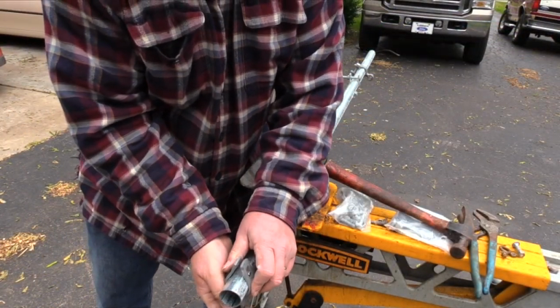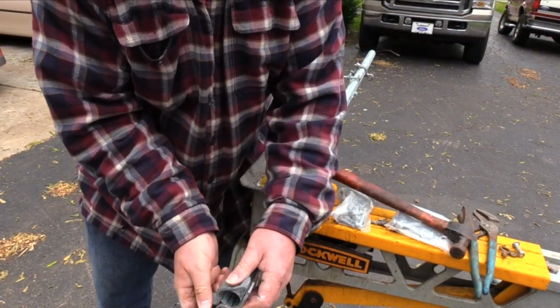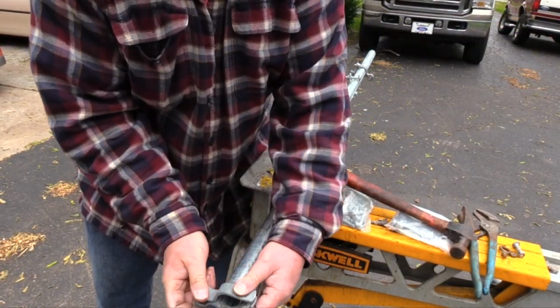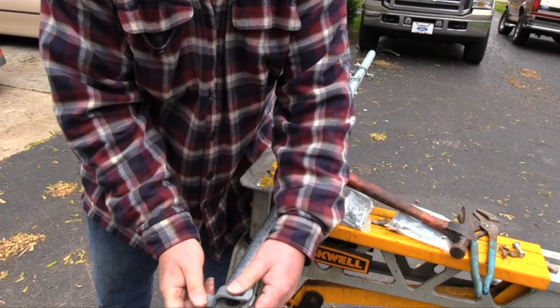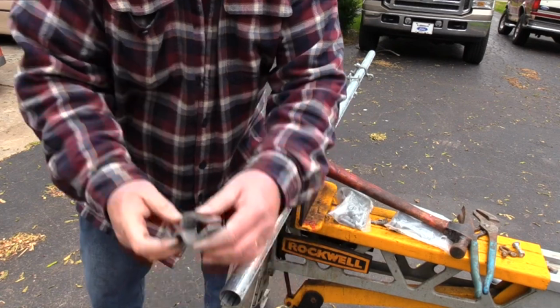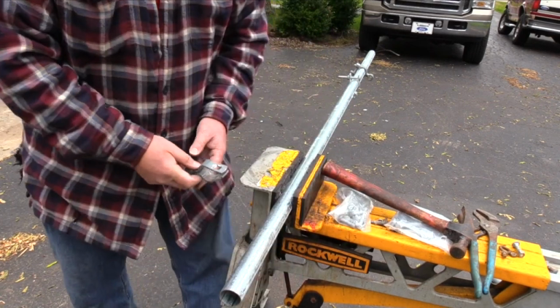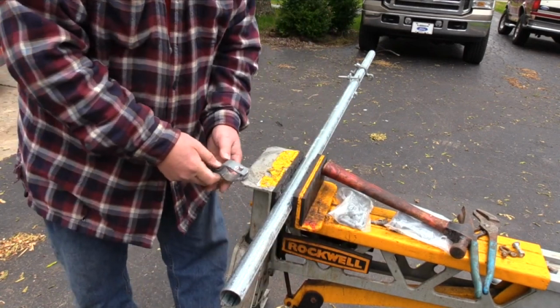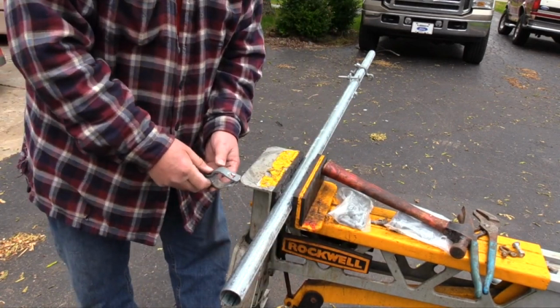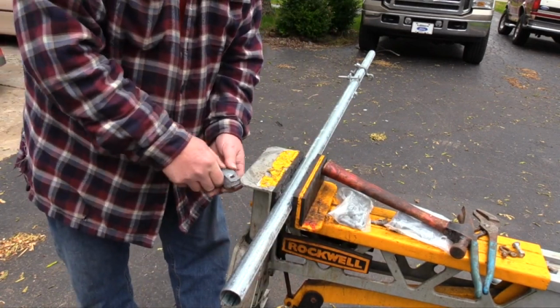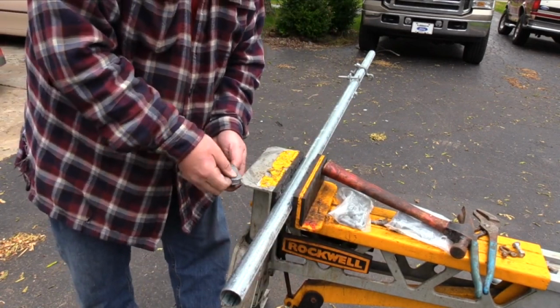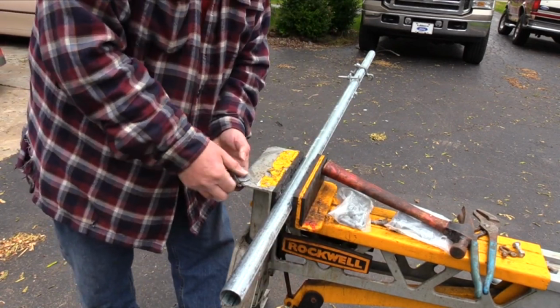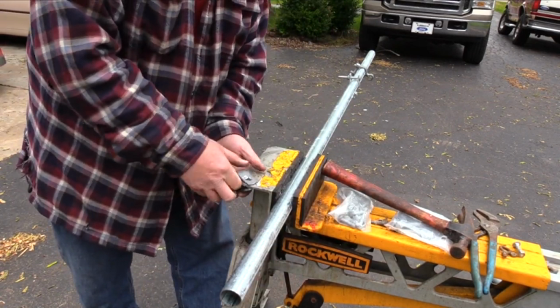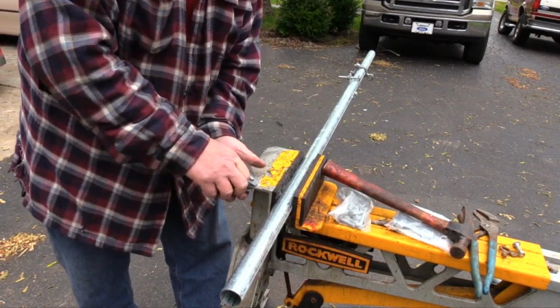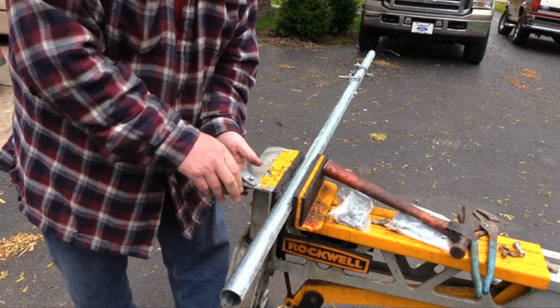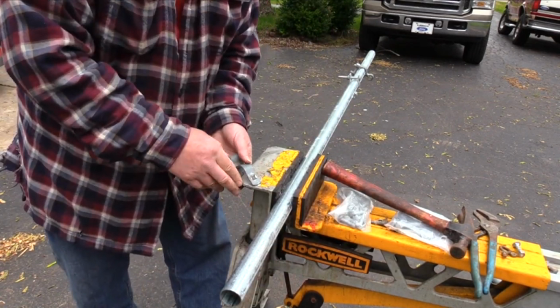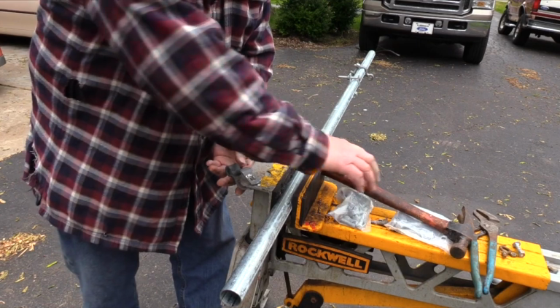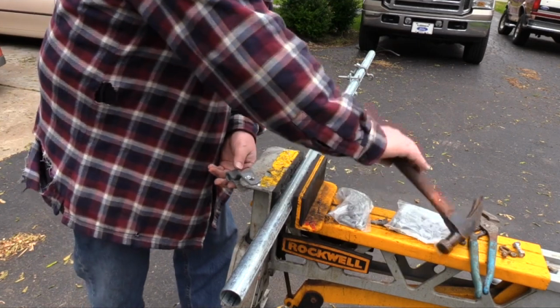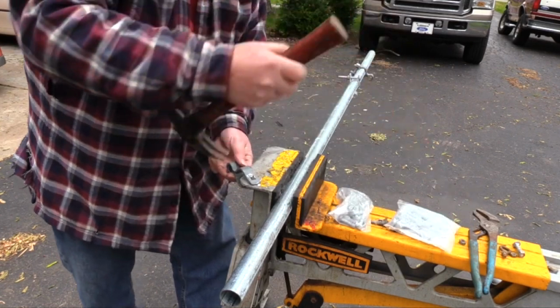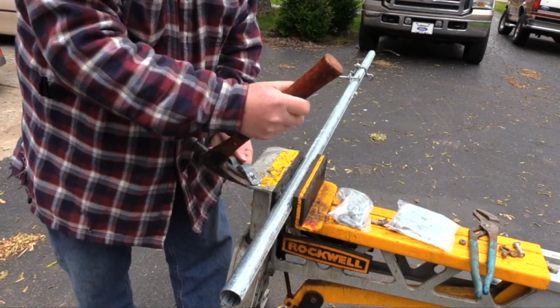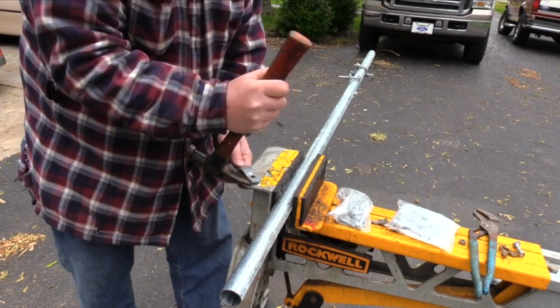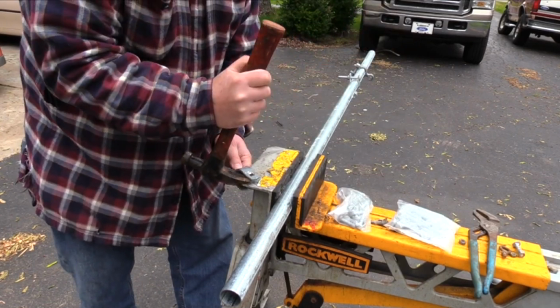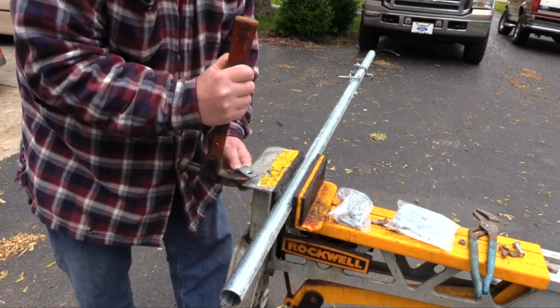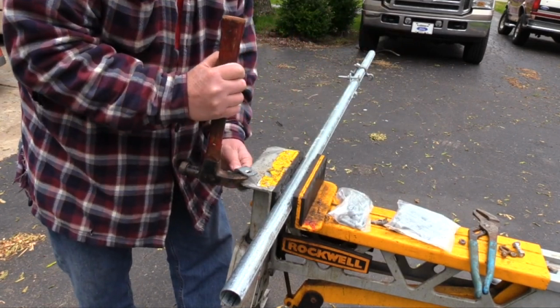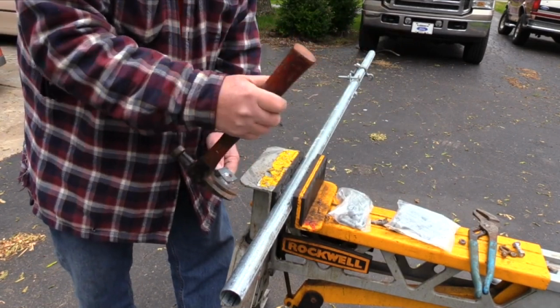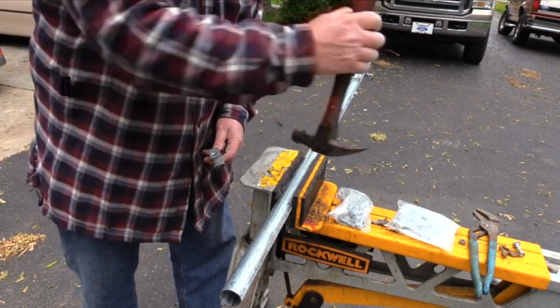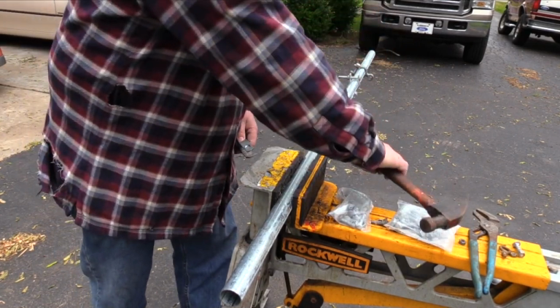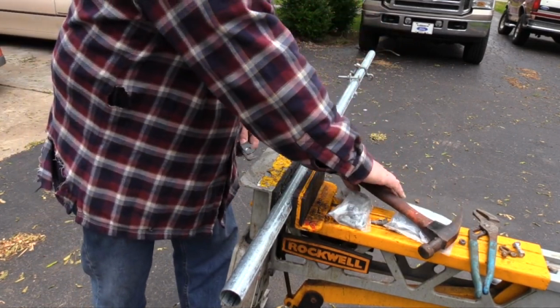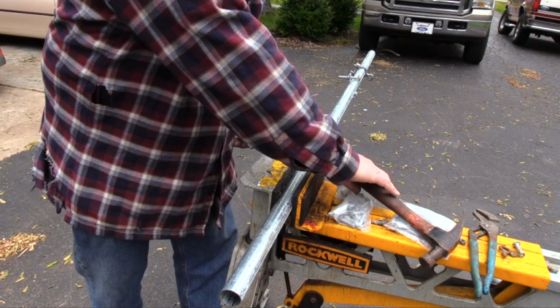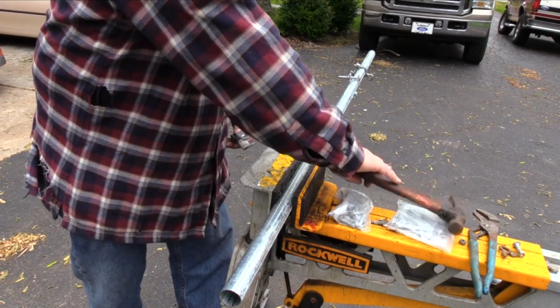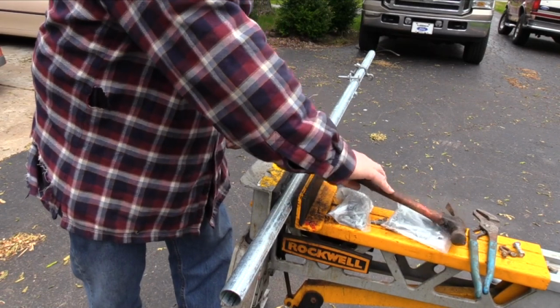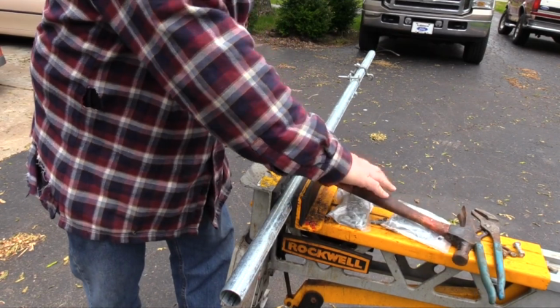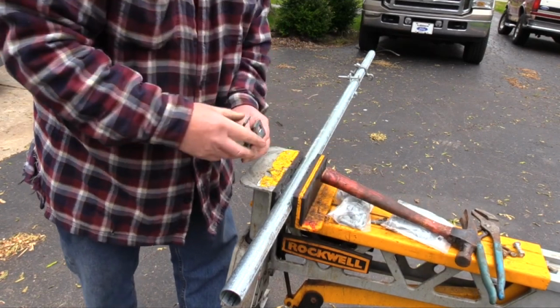Now I must increase the opening of the hinge fittings to match the larger diameter pipe. I found it easy to slip the opening of the fitting over the lip on the jaw horse and use a claw hammer to spread it open.